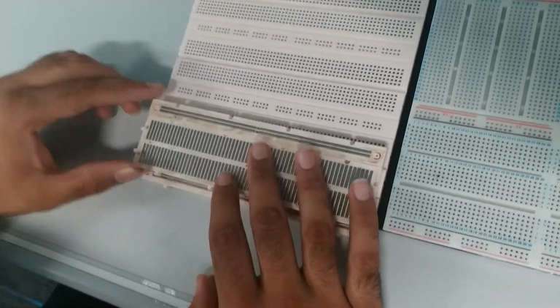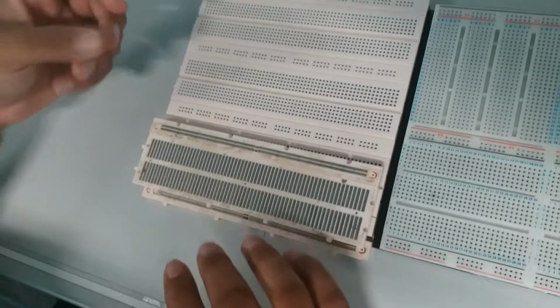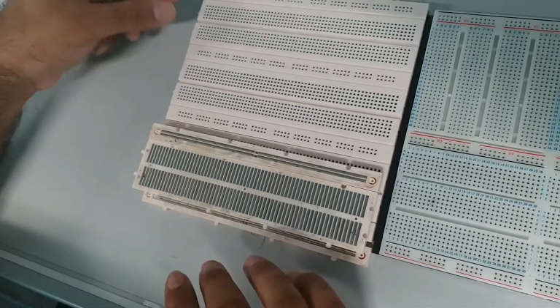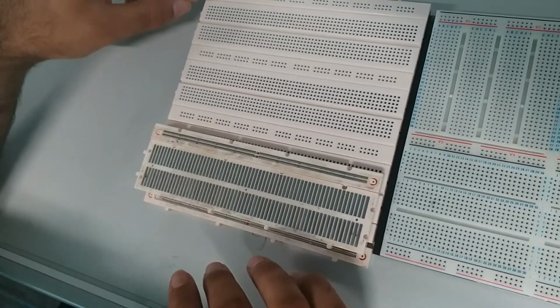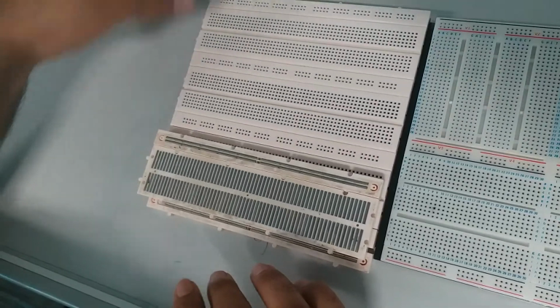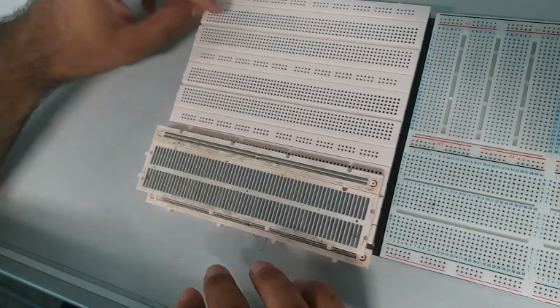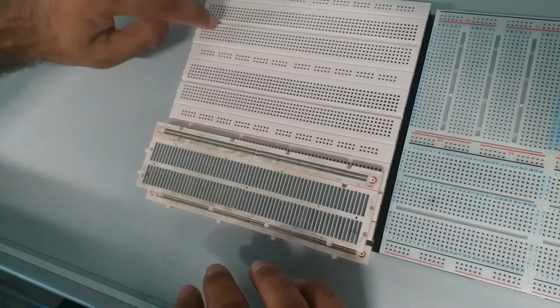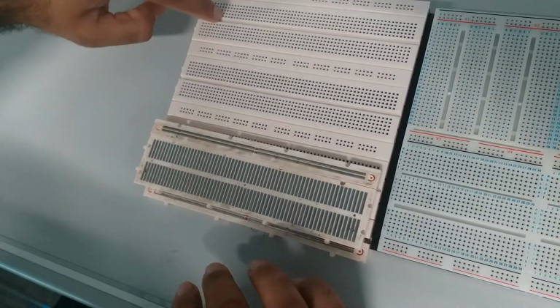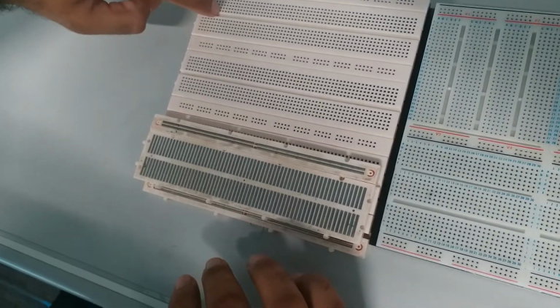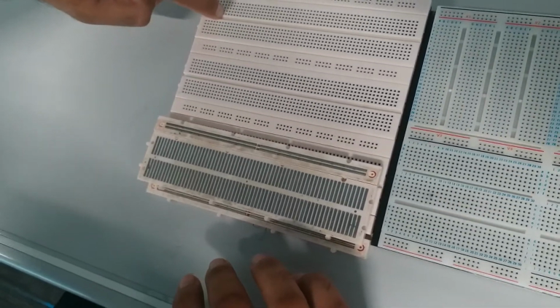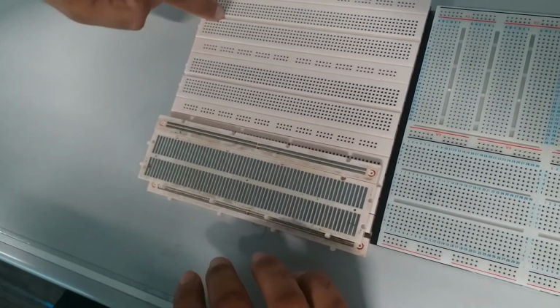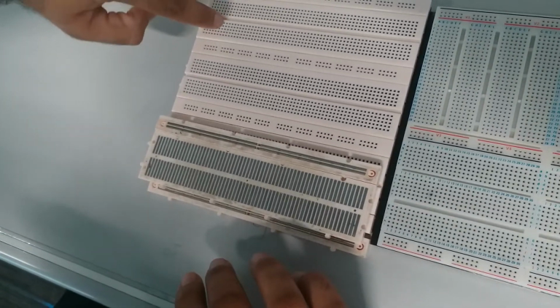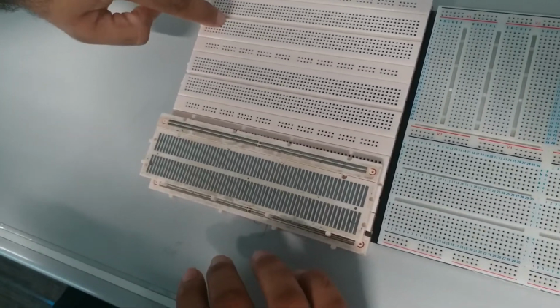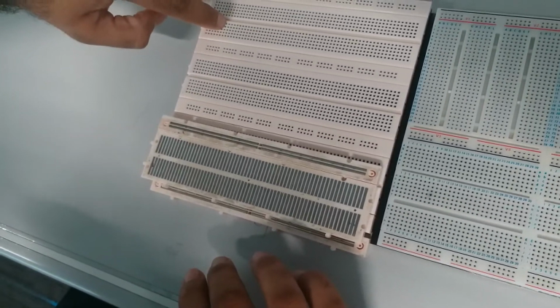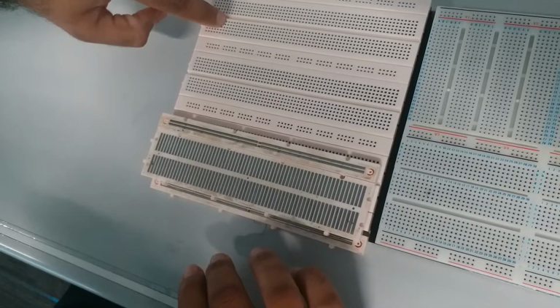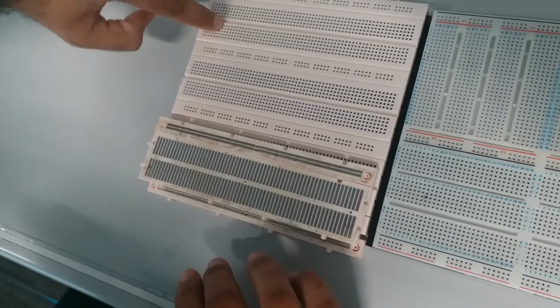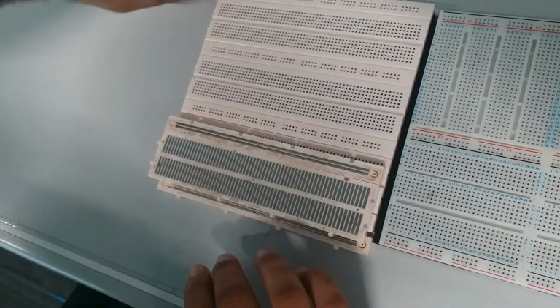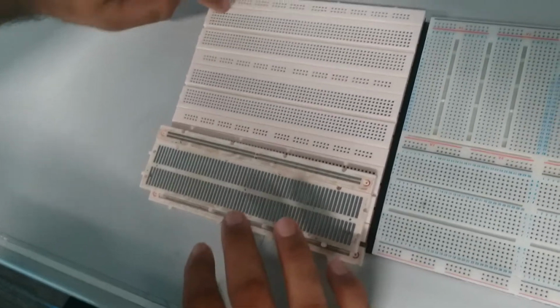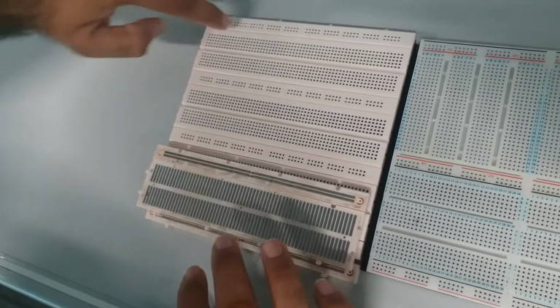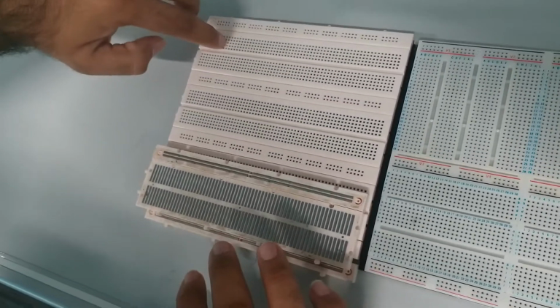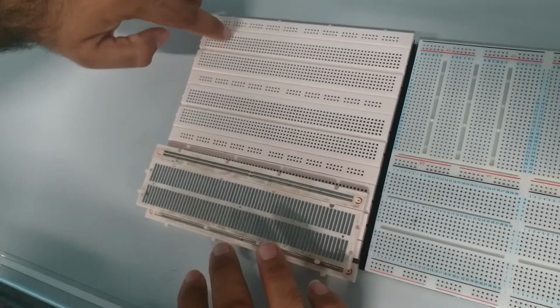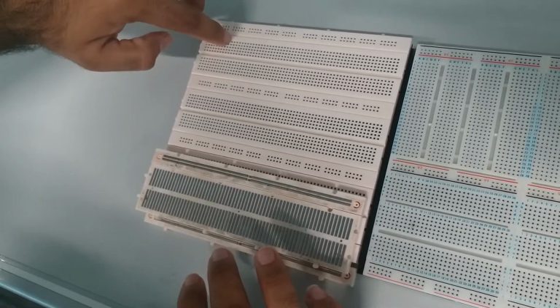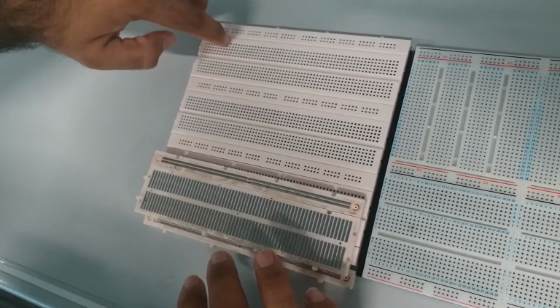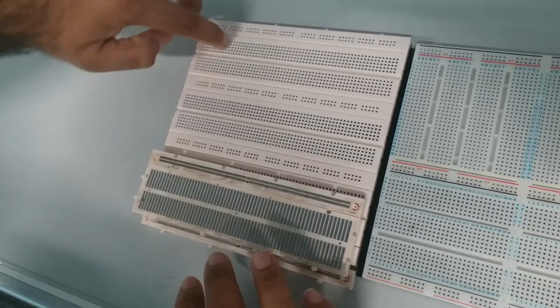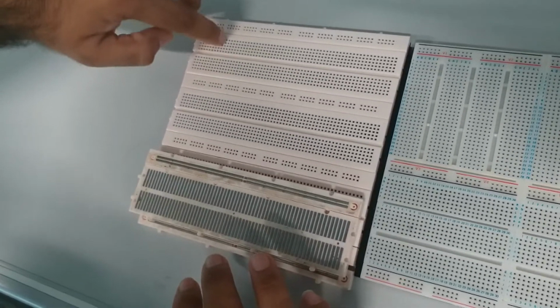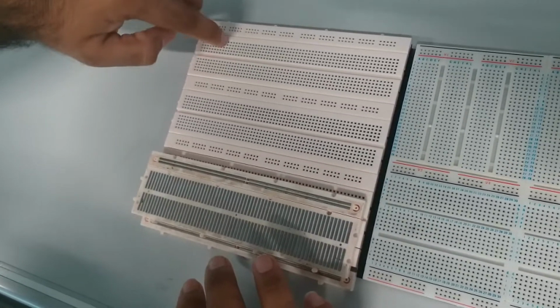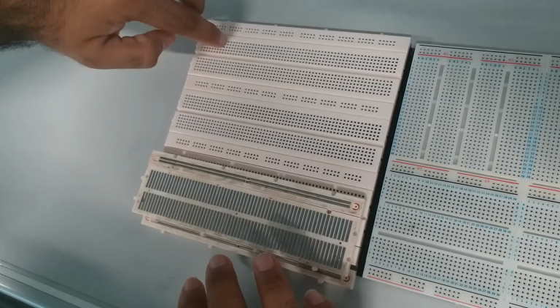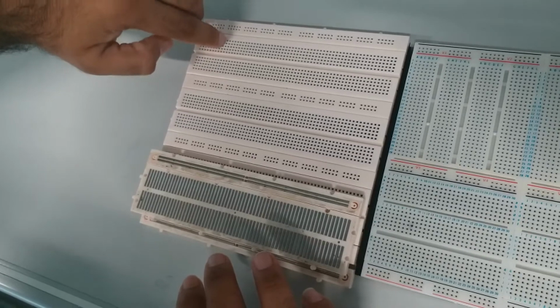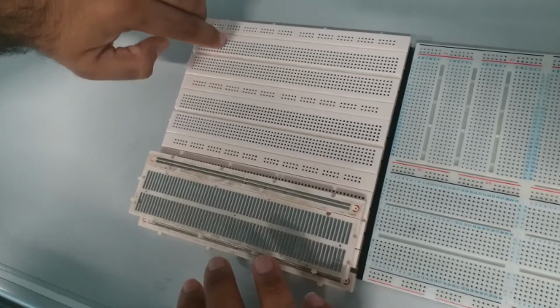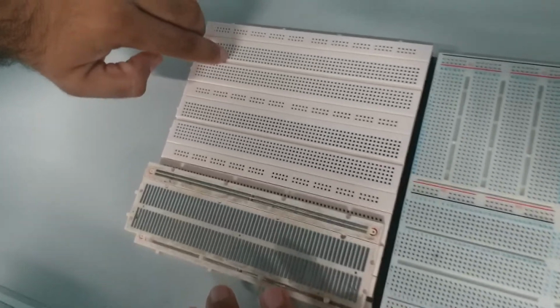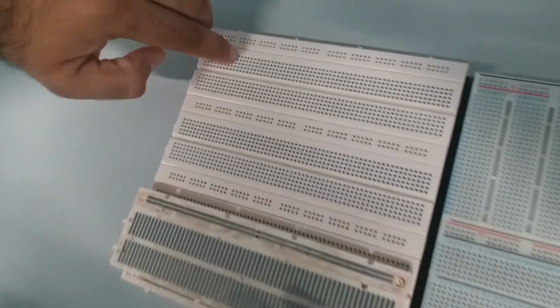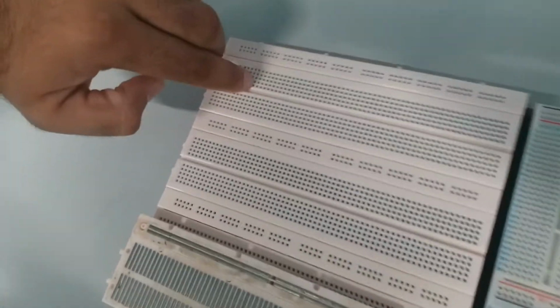So every time you want to continue a connection, you have to add a jumper wire from one point to the other point. Note that it always runs in one stretch here — like these five points, they're all connected.